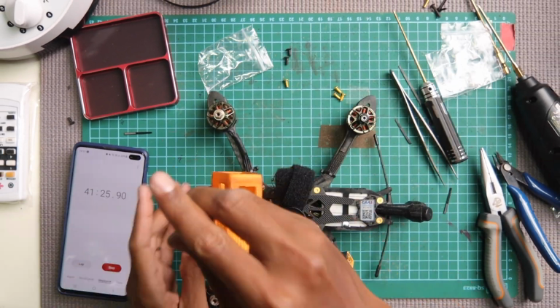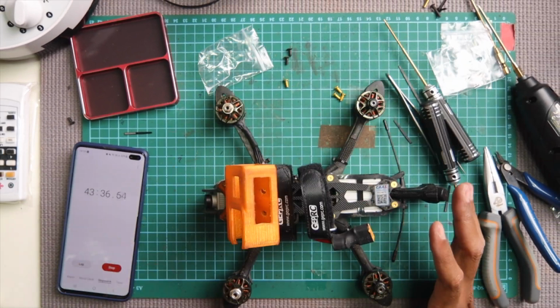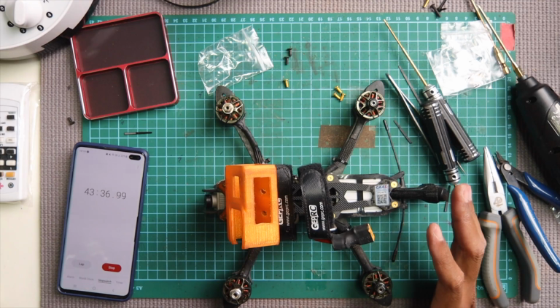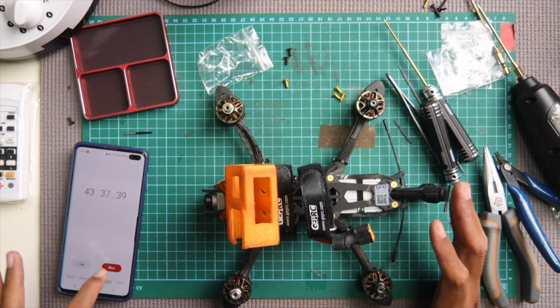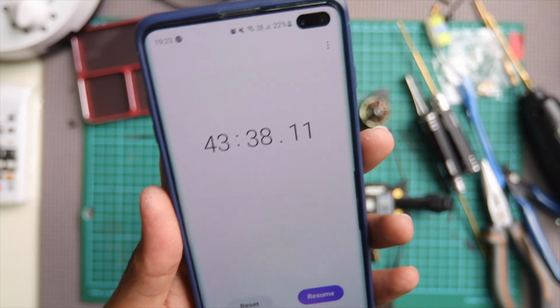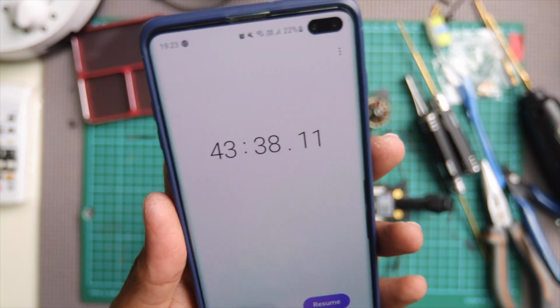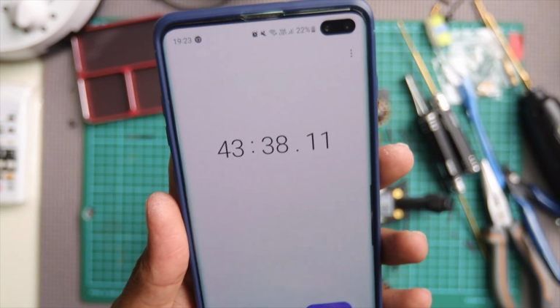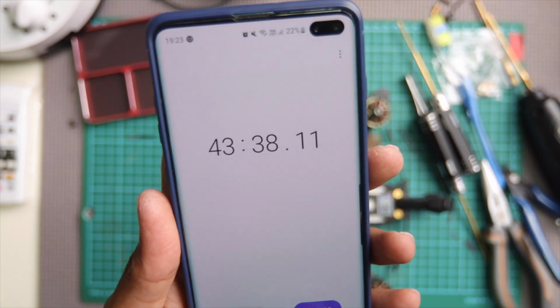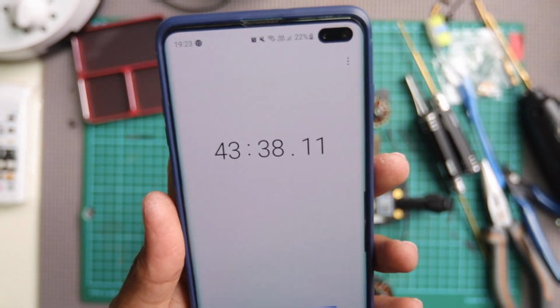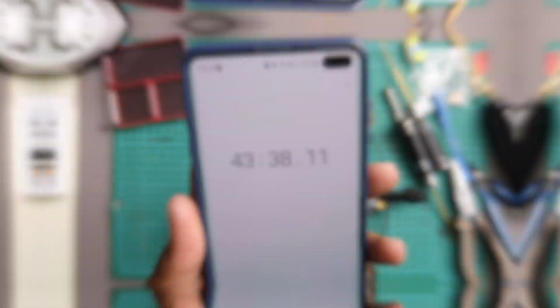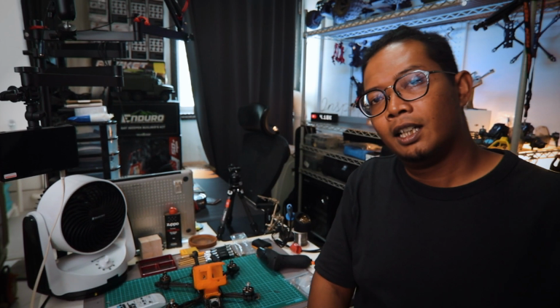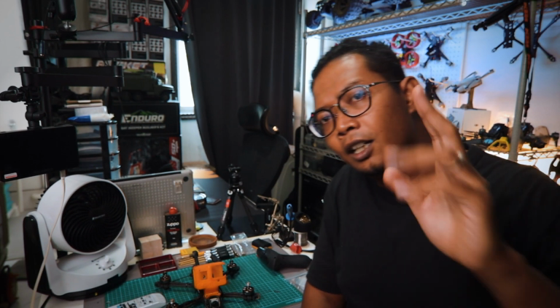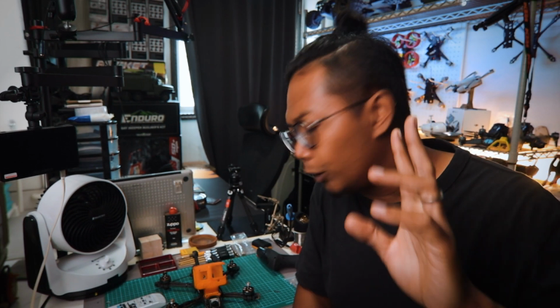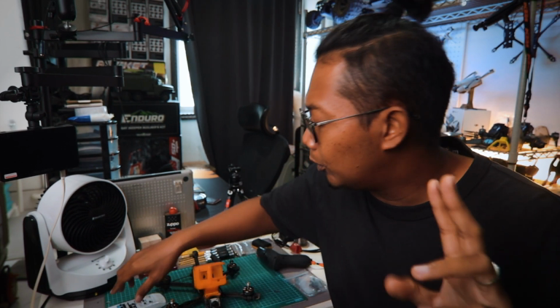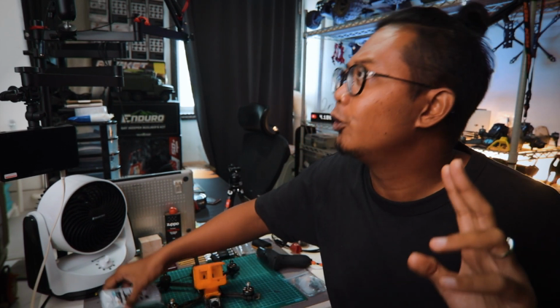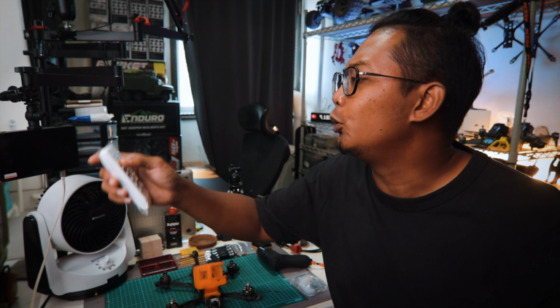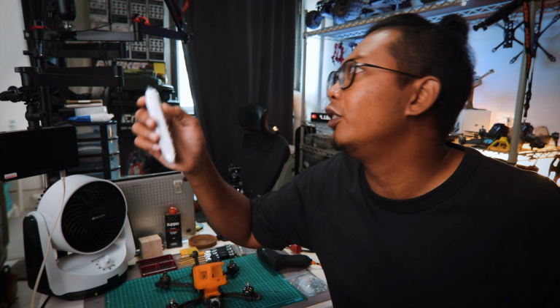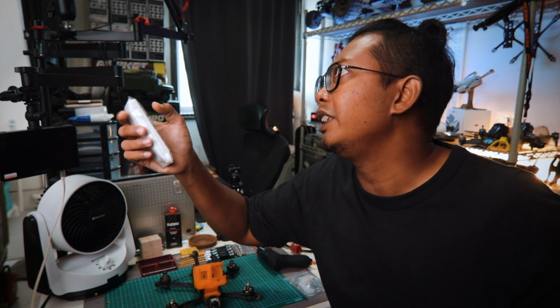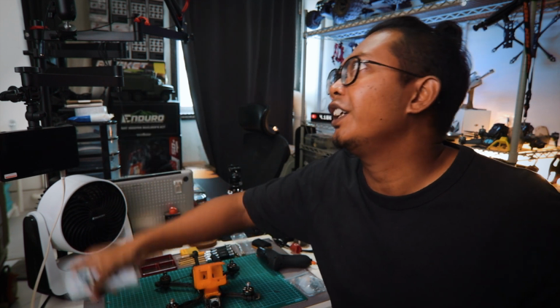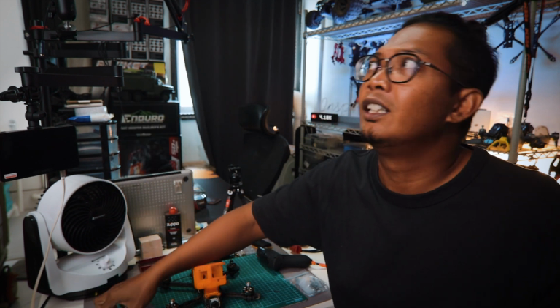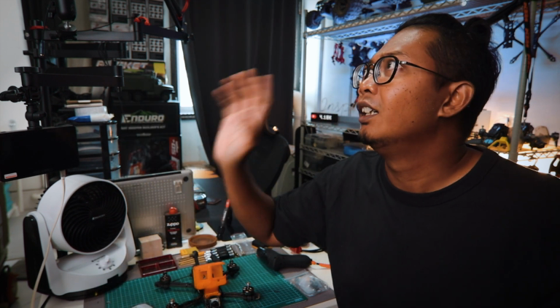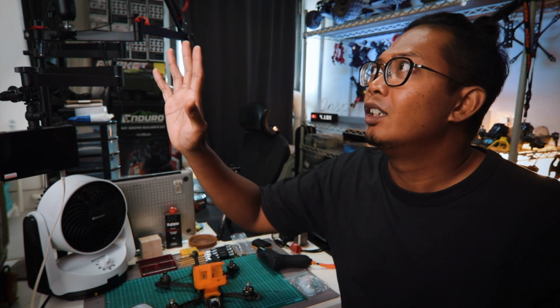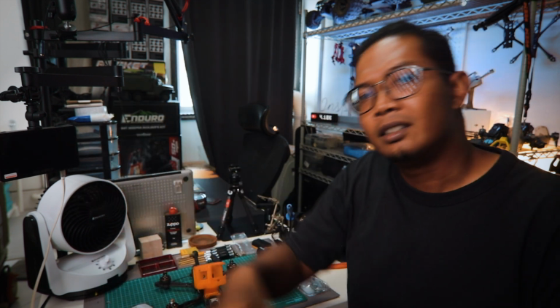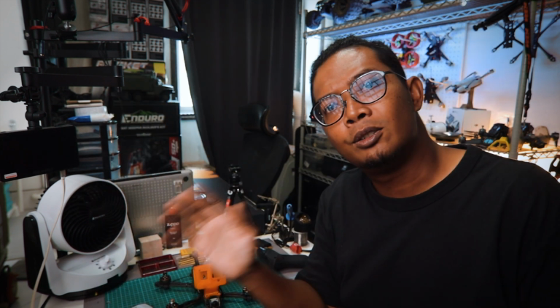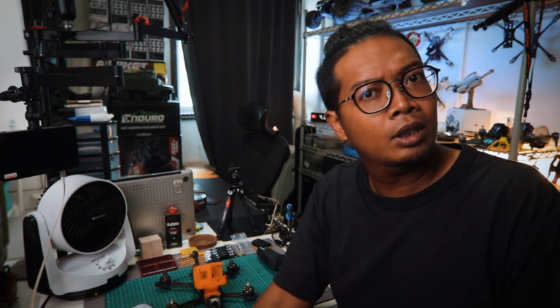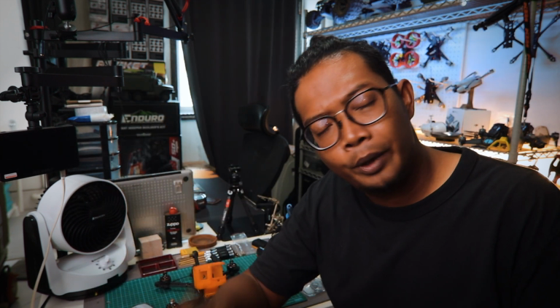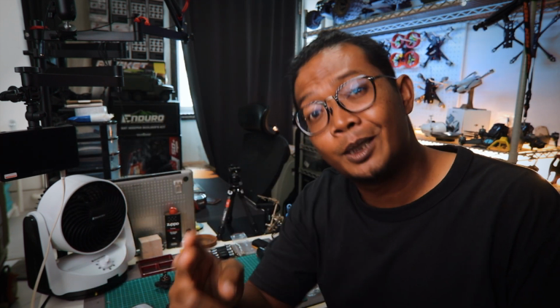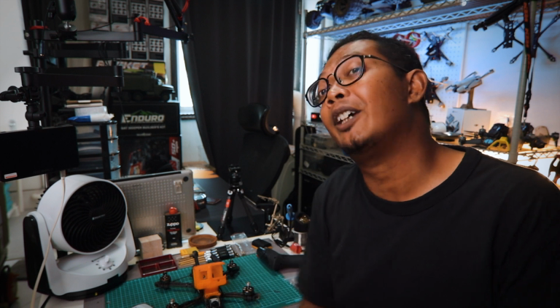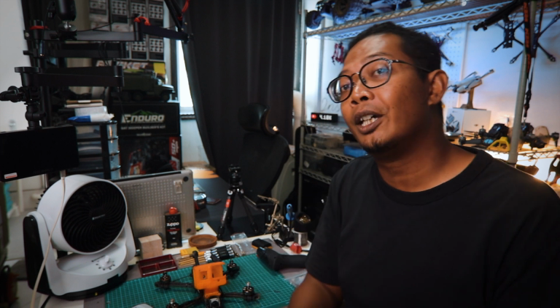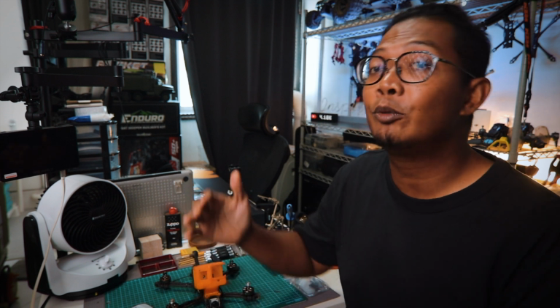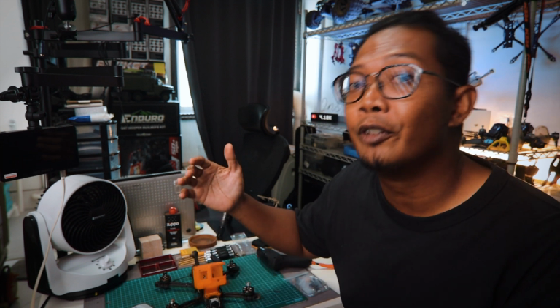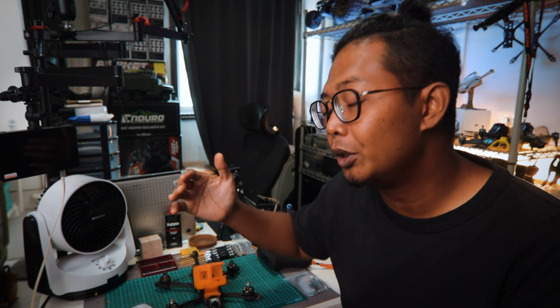That is a good to go under 45 minutes, not bad. Okay, hold up, almost forgot to switch off this noisy fan. Okay, that's good to go. Anyways, what's up fam, Rahim here and welcome to another Friday episode.